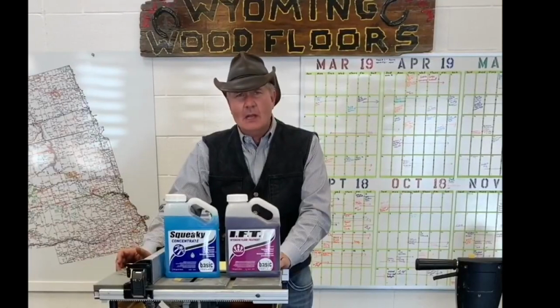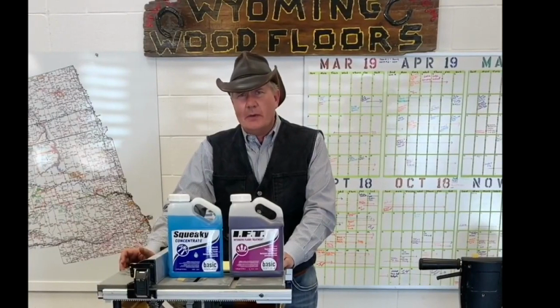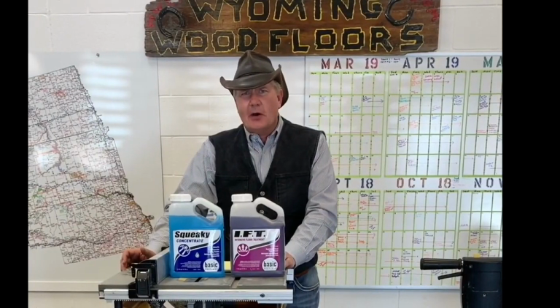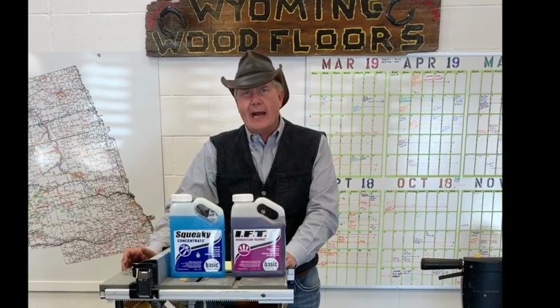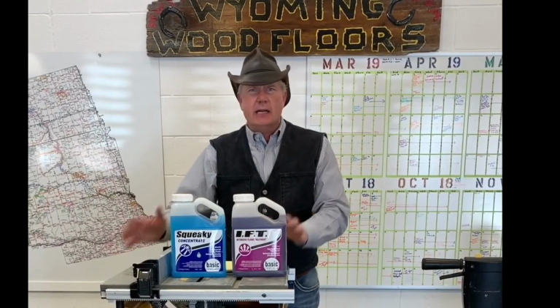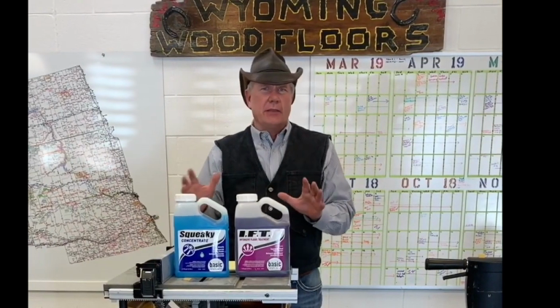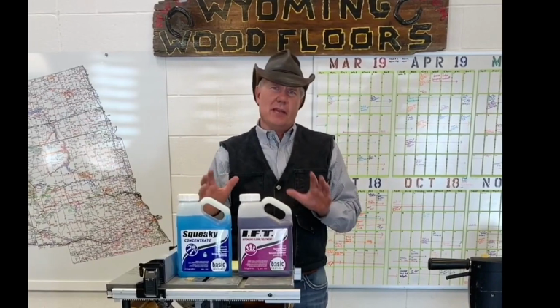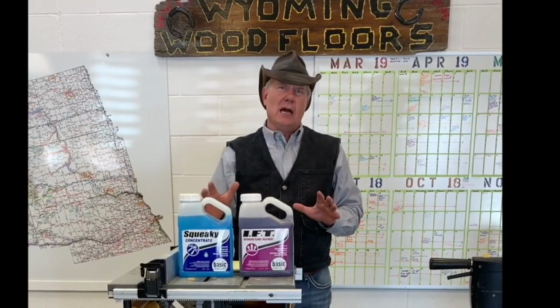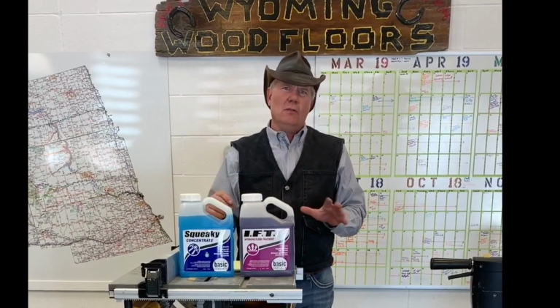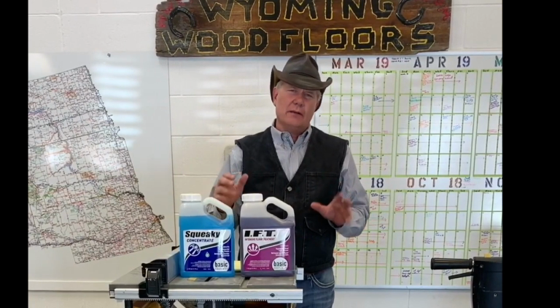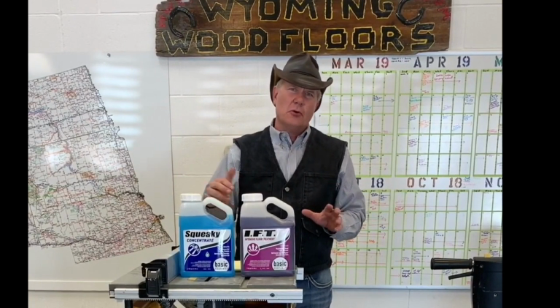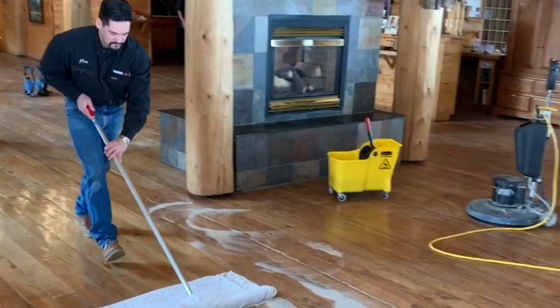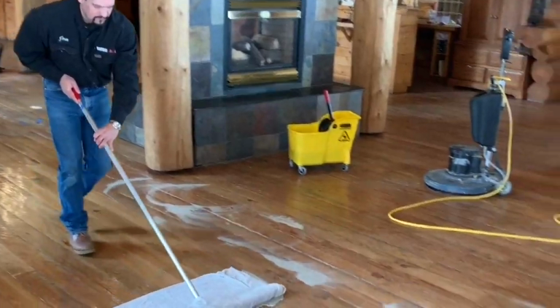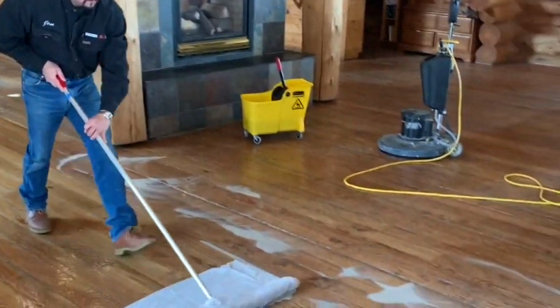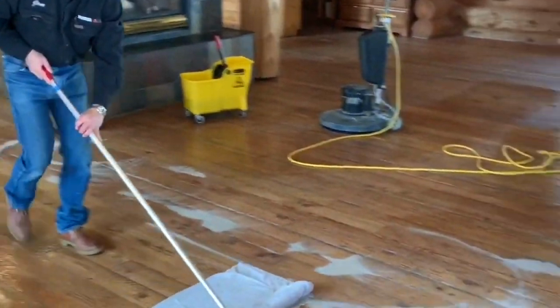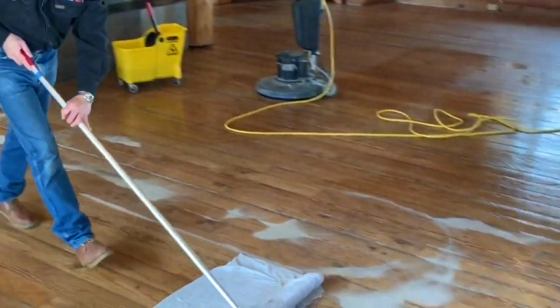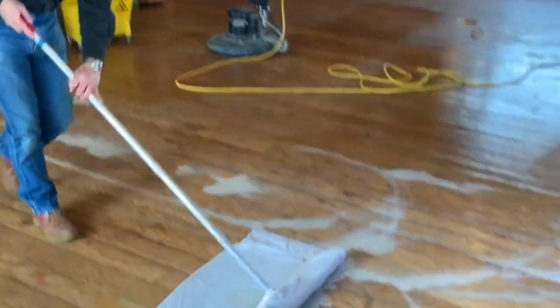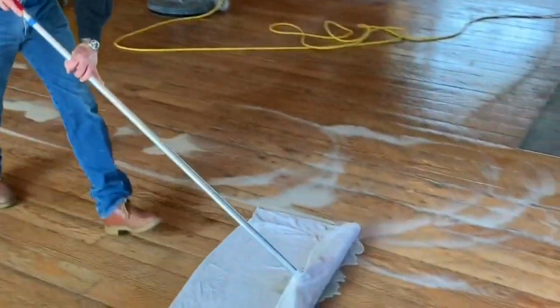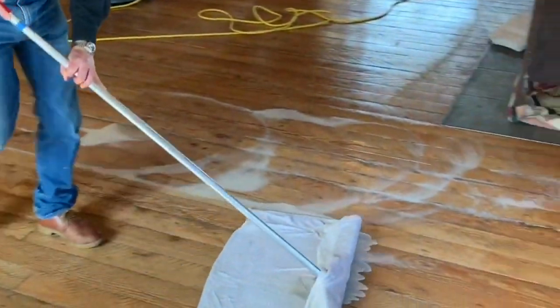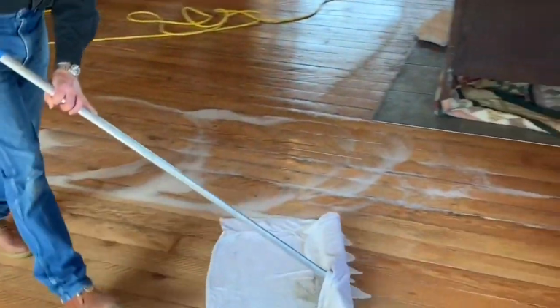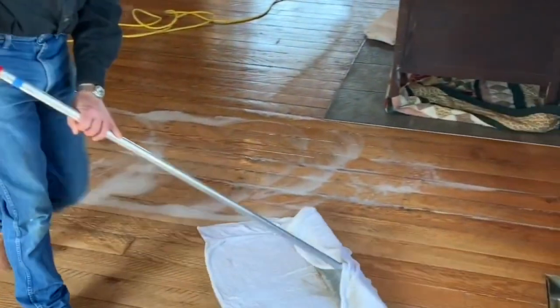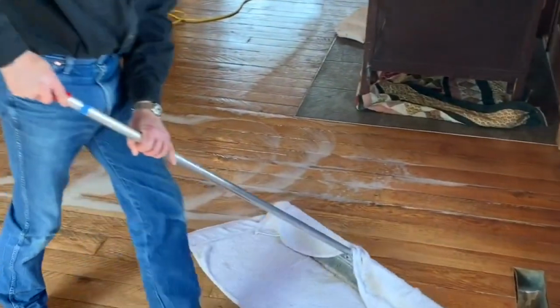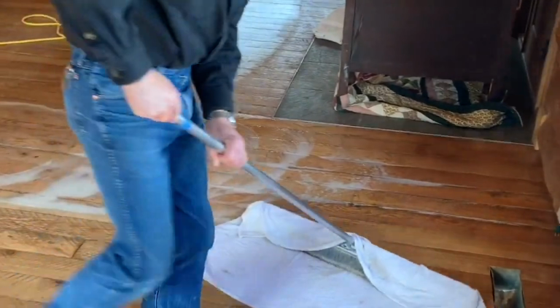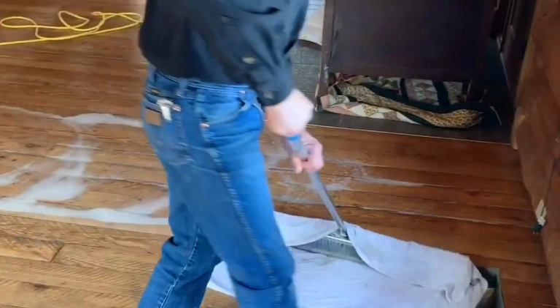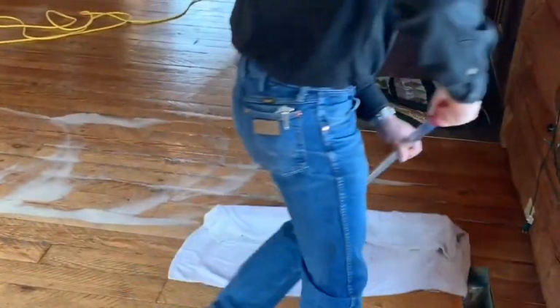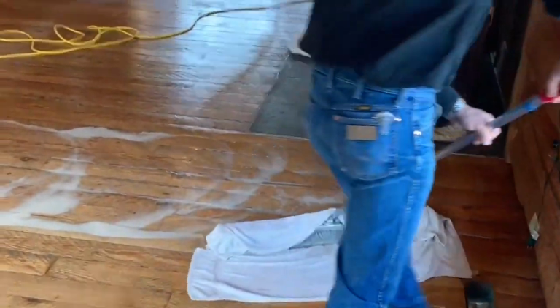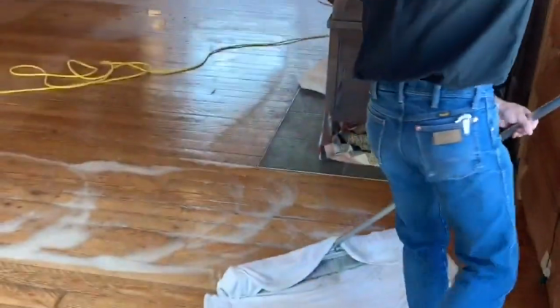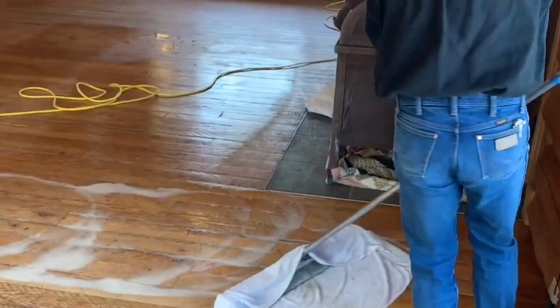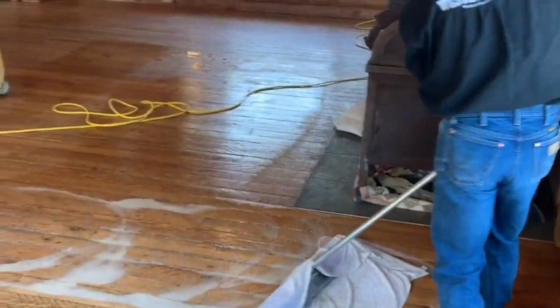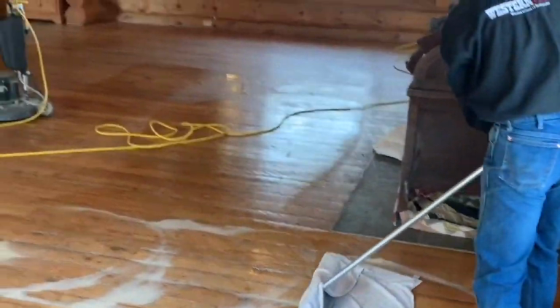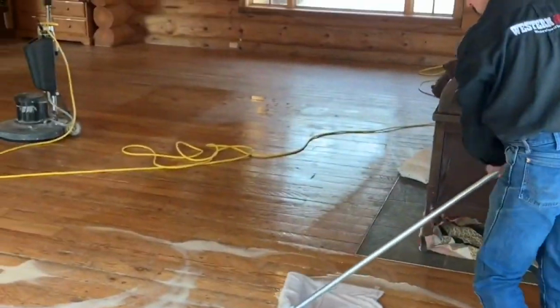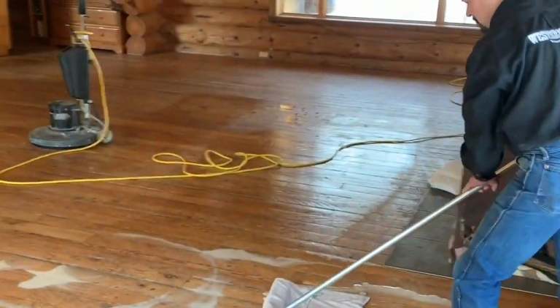We then go back either with a towel and a broom and tack that up that way, or sometimes we will use an auto scrubber to tack up that dirty foam water that's on the floor.